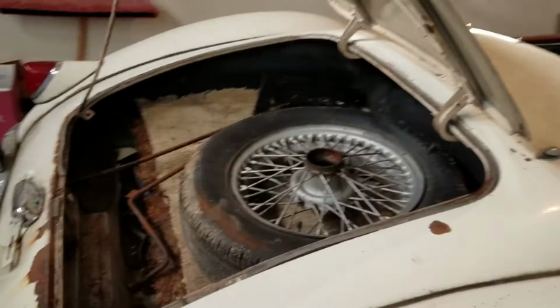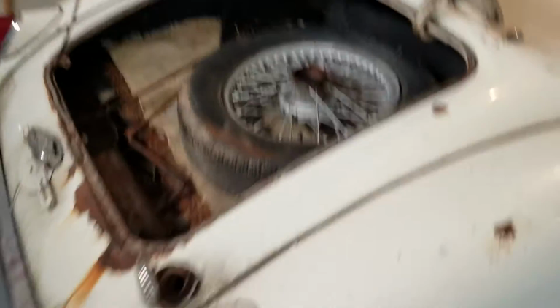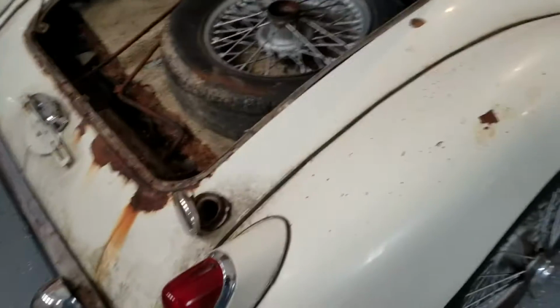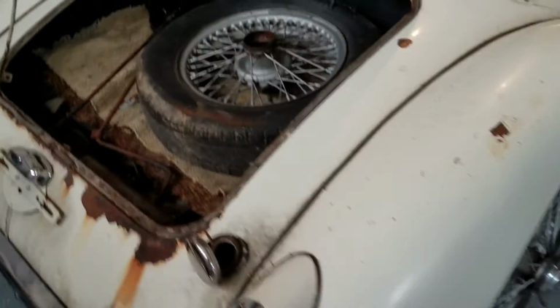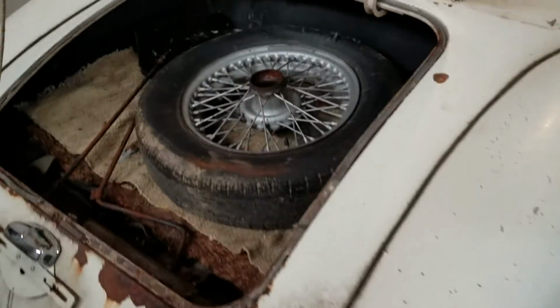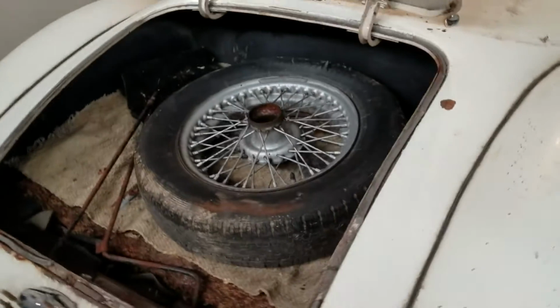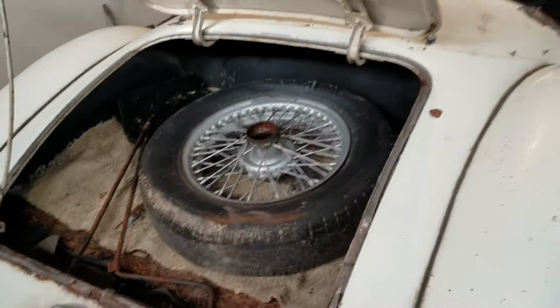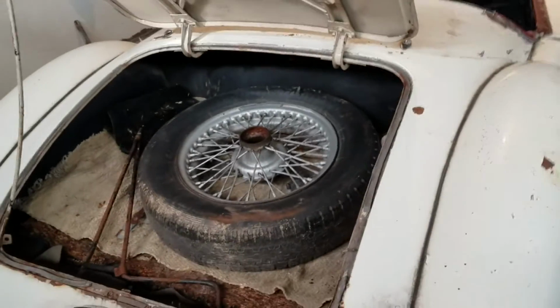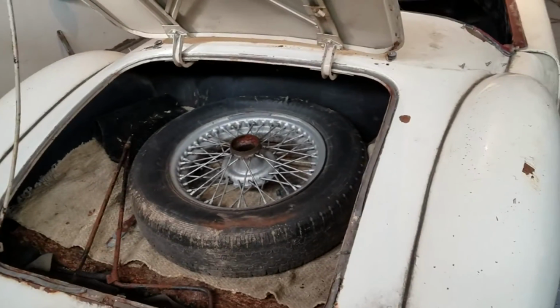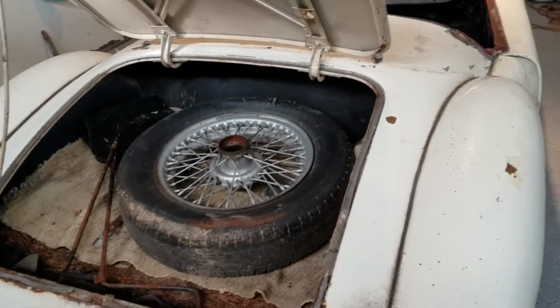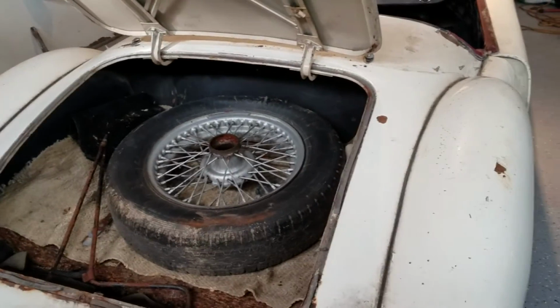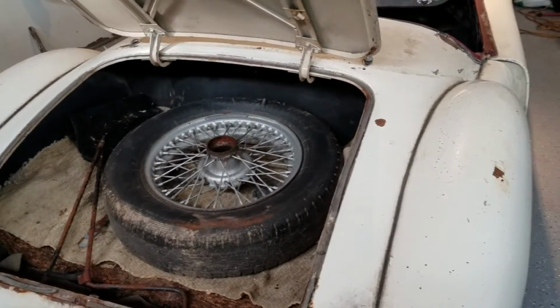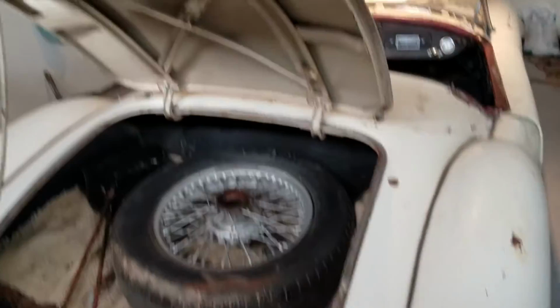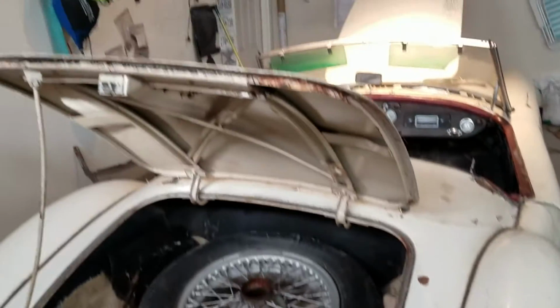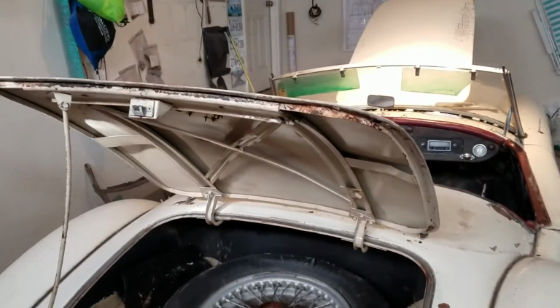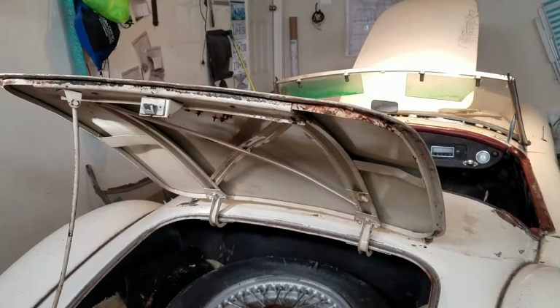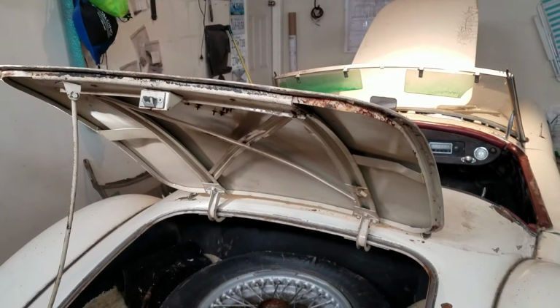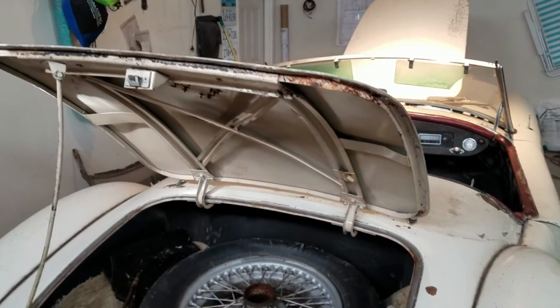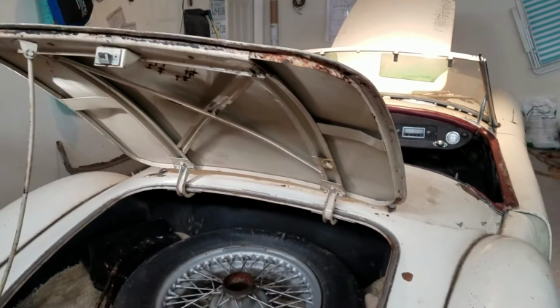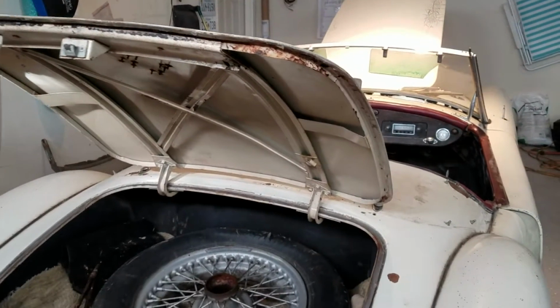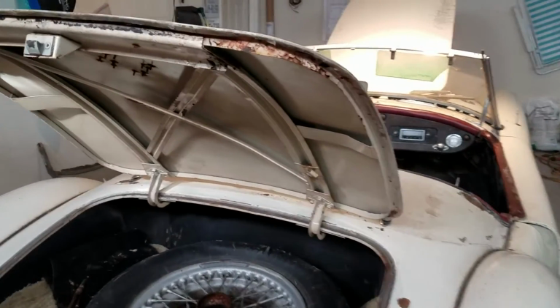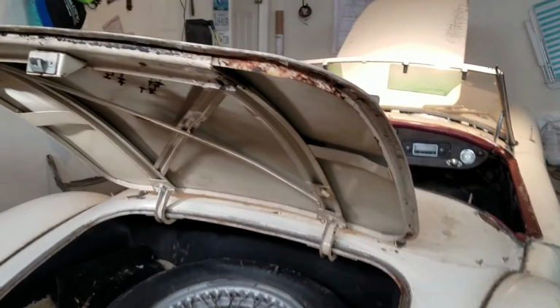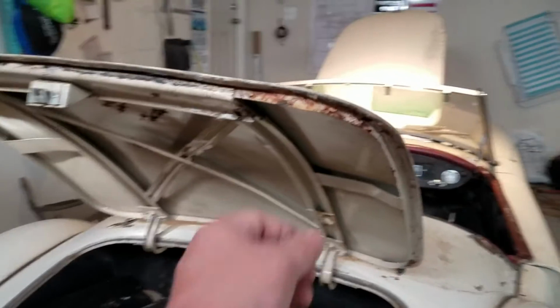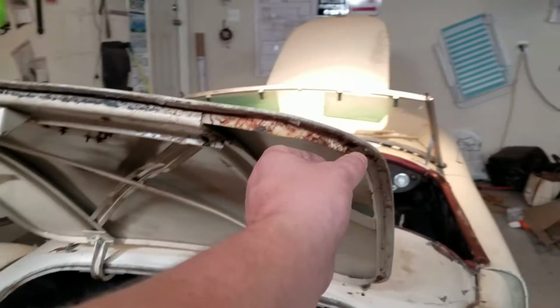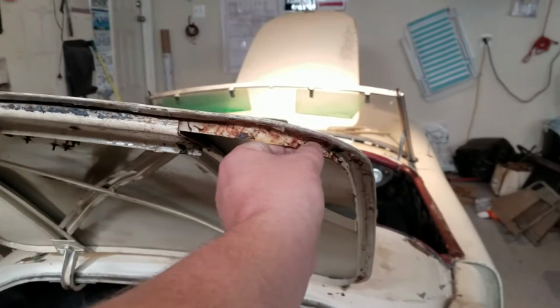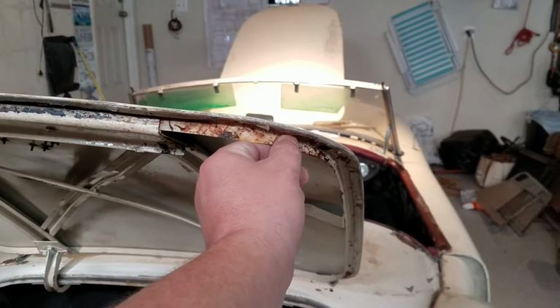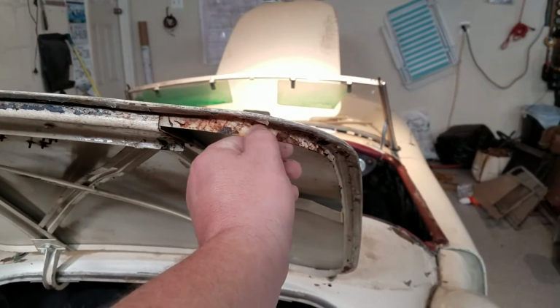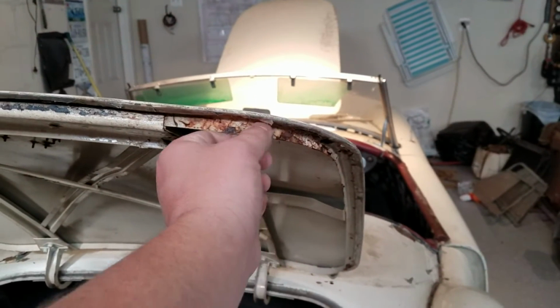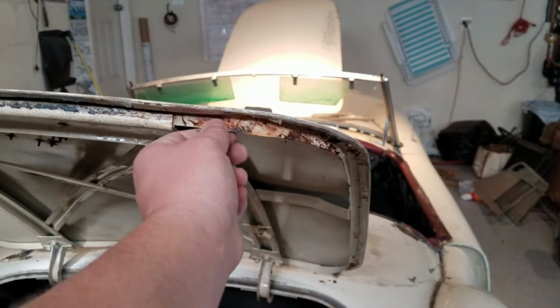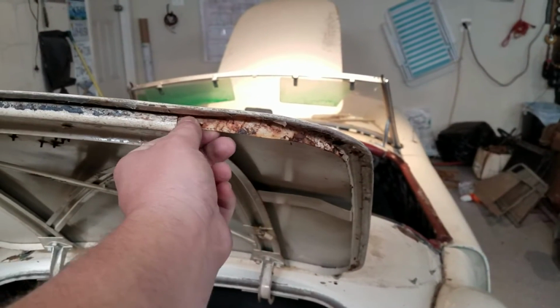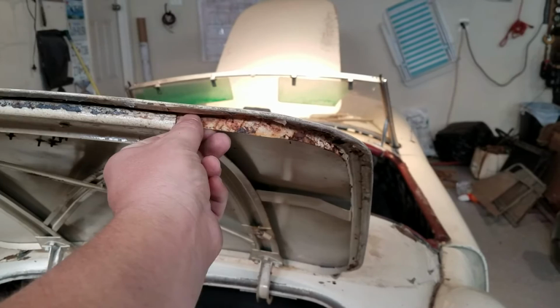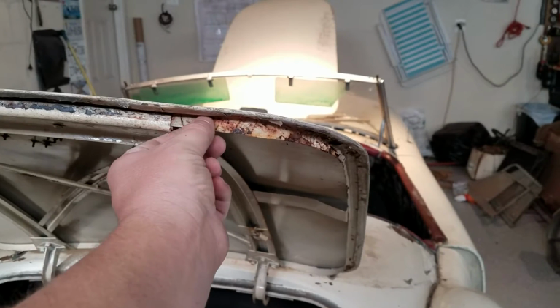My intention as I begin to pull this car apart and start the restoration, I'll make more videos.